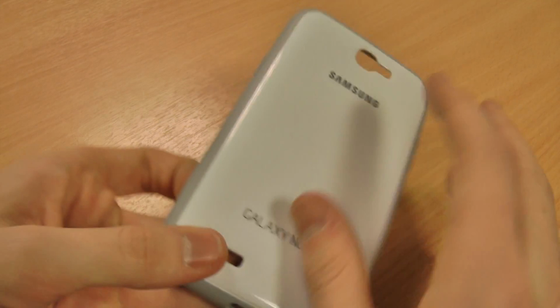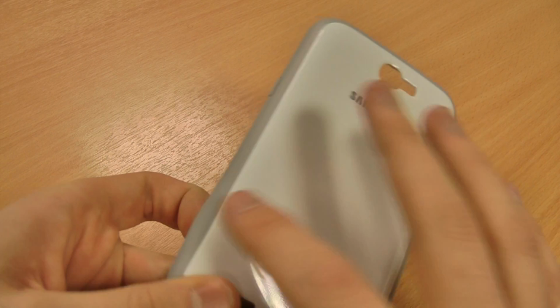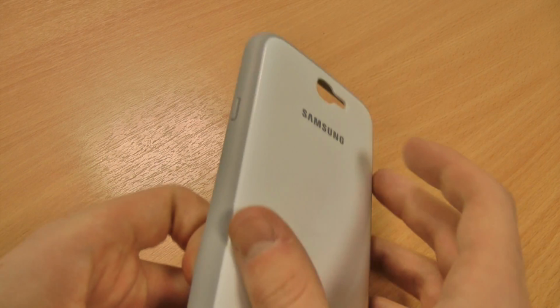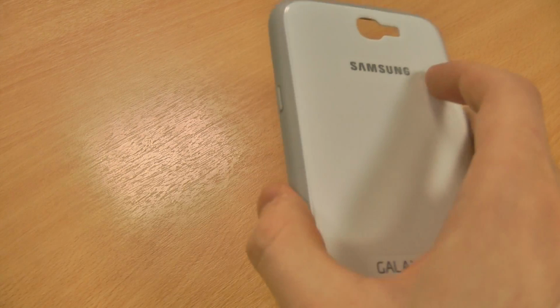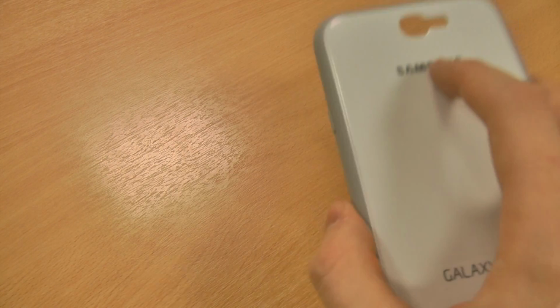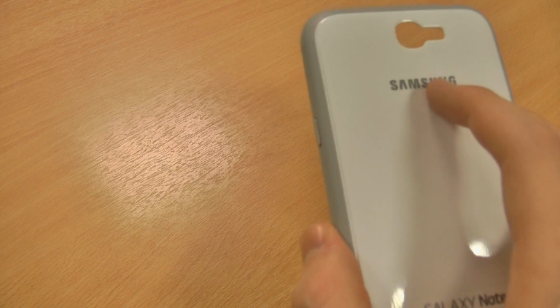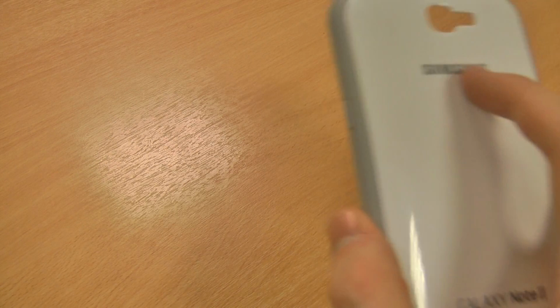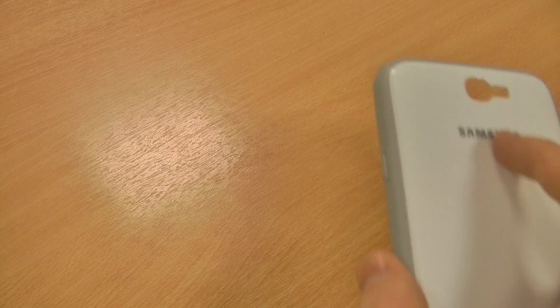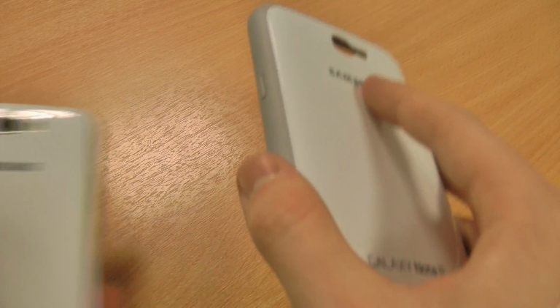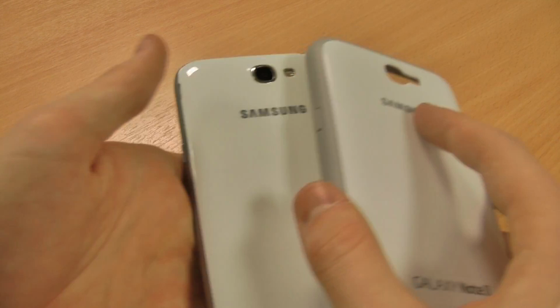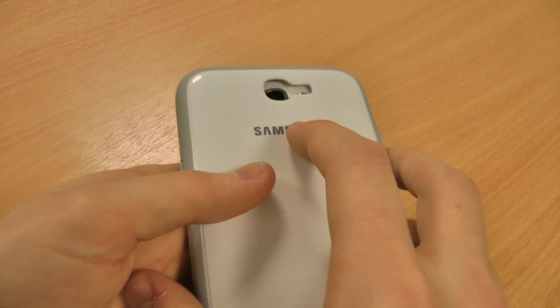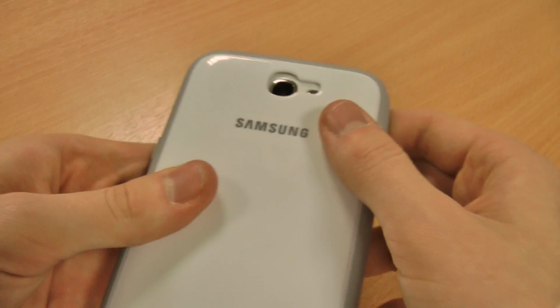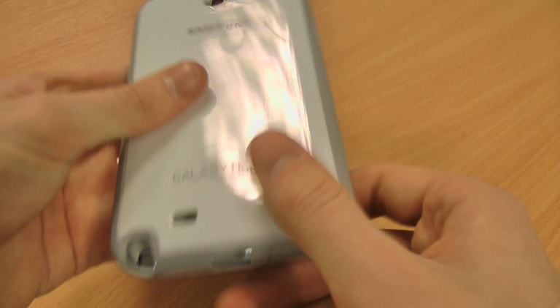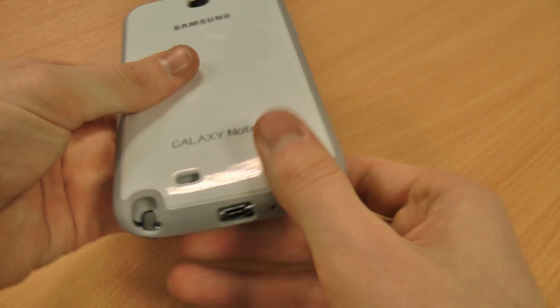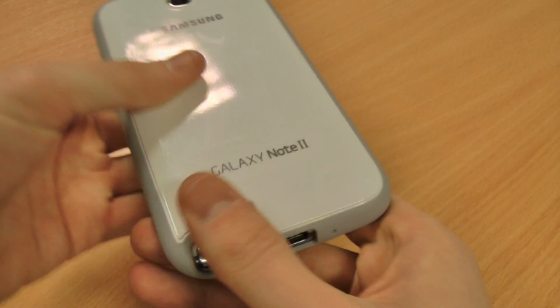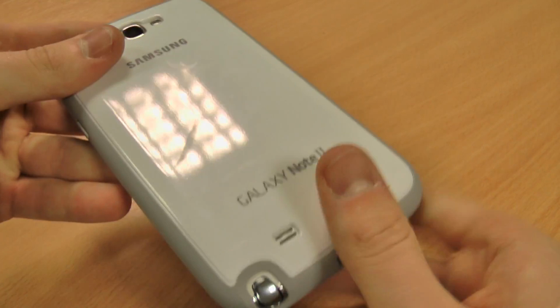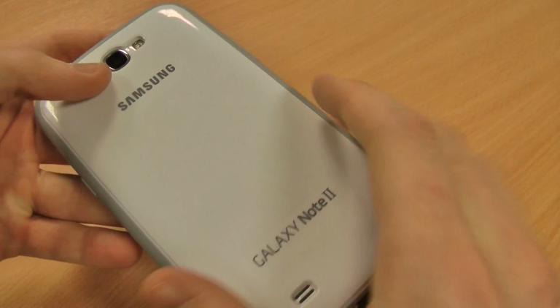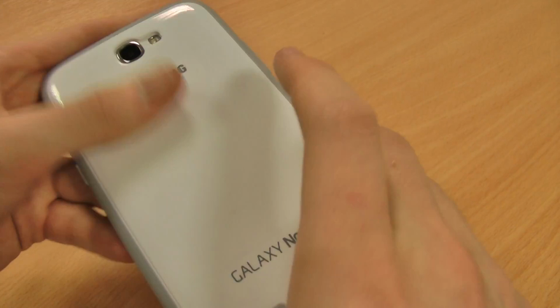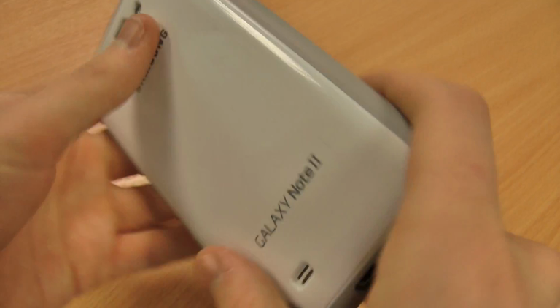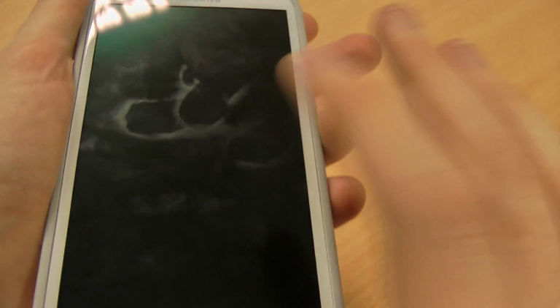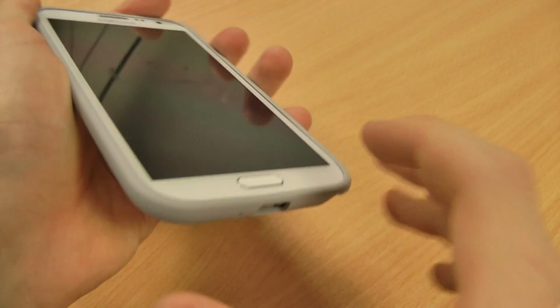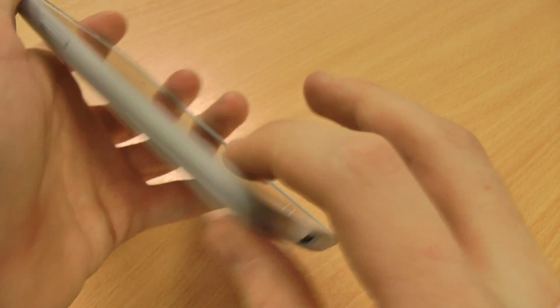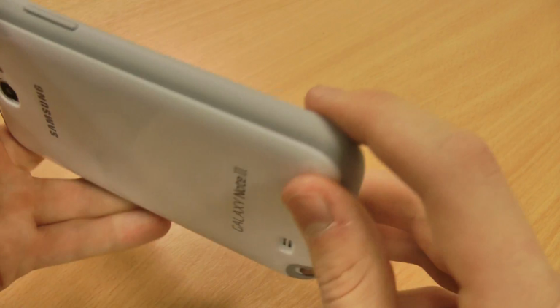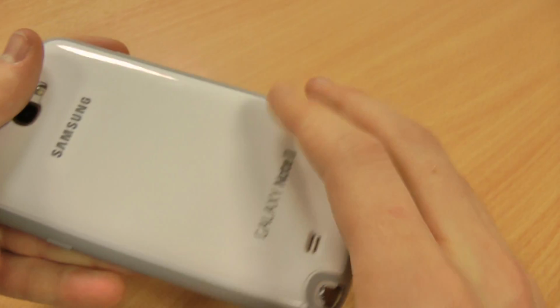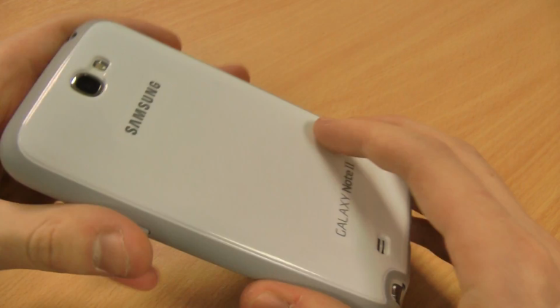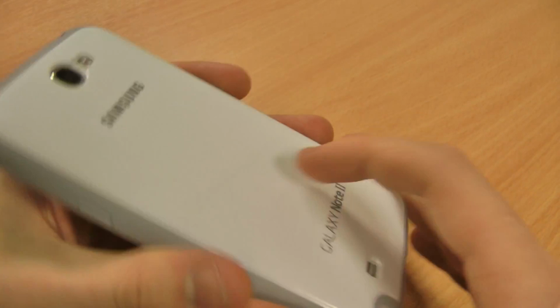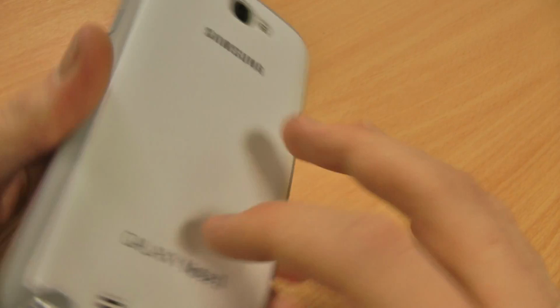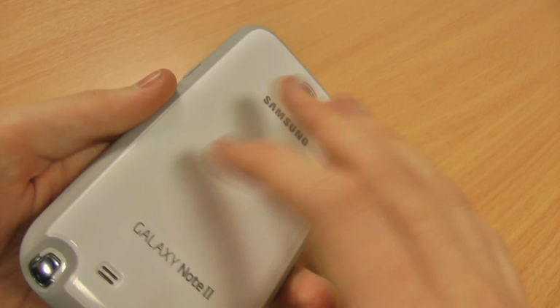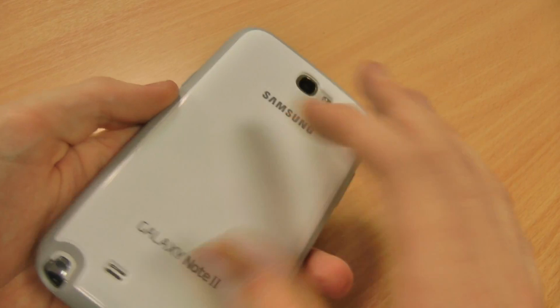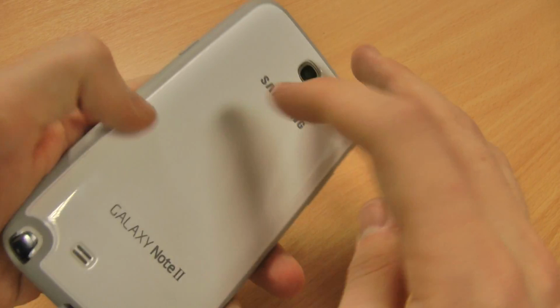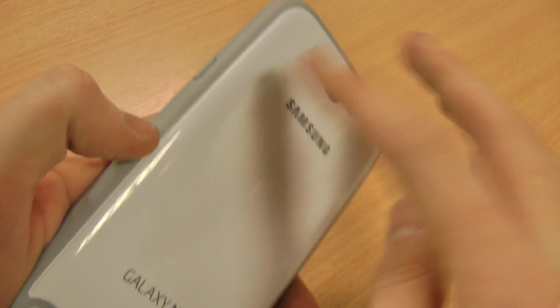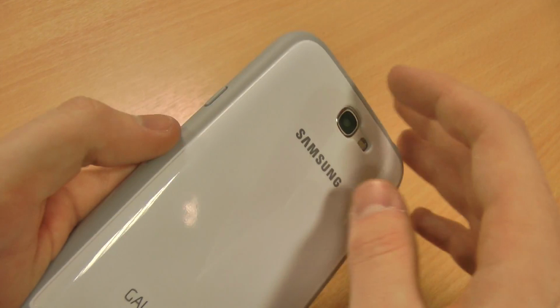It's a really simple case, but I'll show it to you now on the phone and it is quite unique as well. It clips on really easily — I've got the white cover on the white Note 2 here. There are other colours available so you can accessorise depending on the colour of your phone.